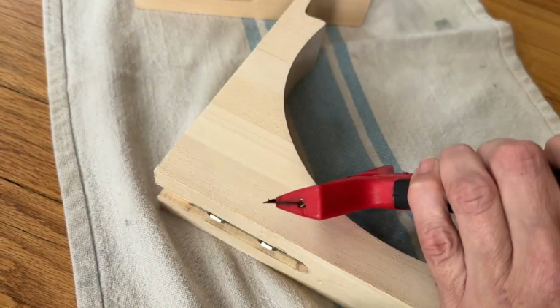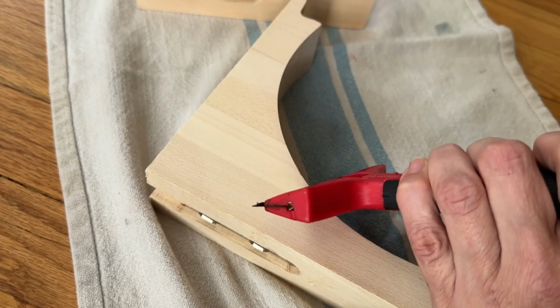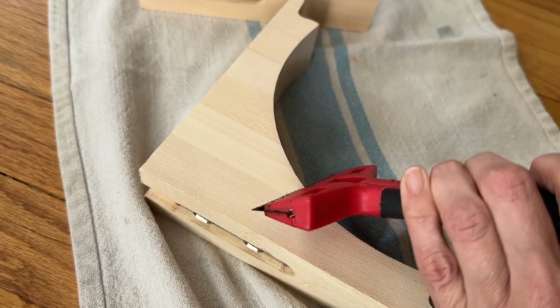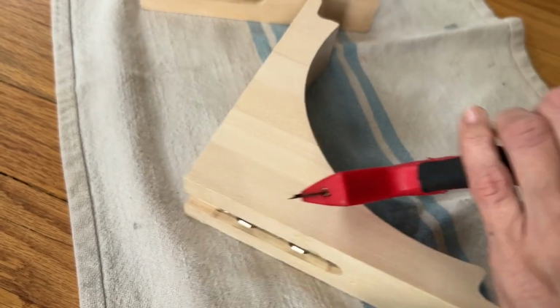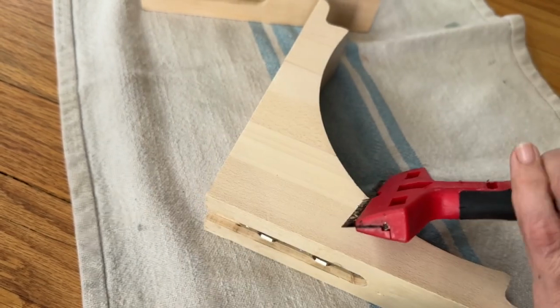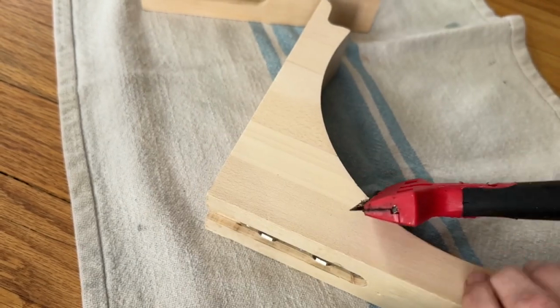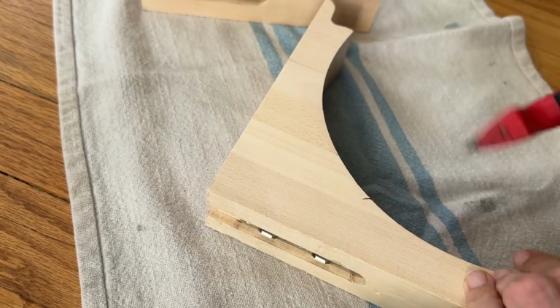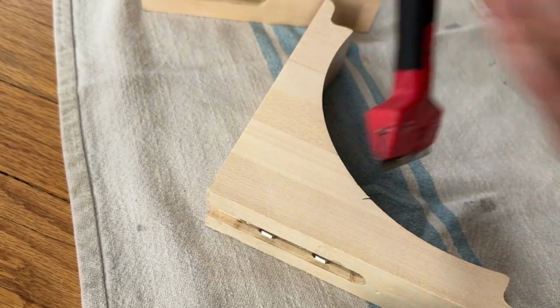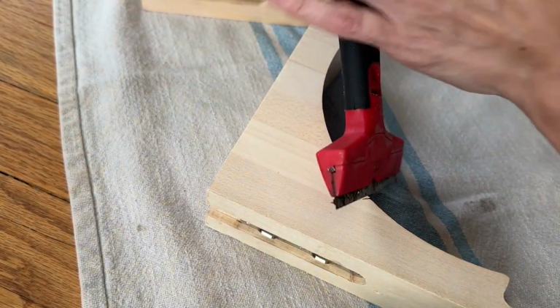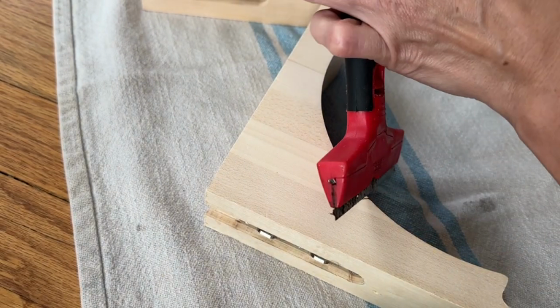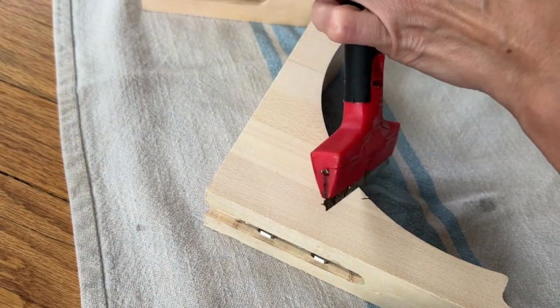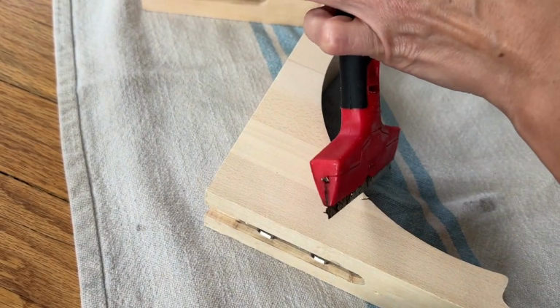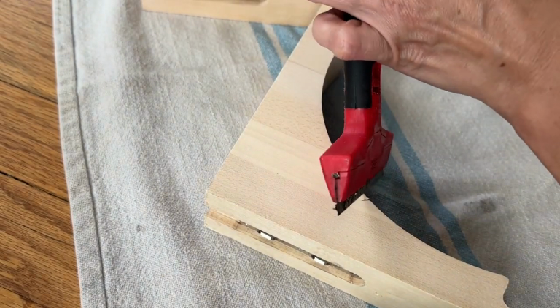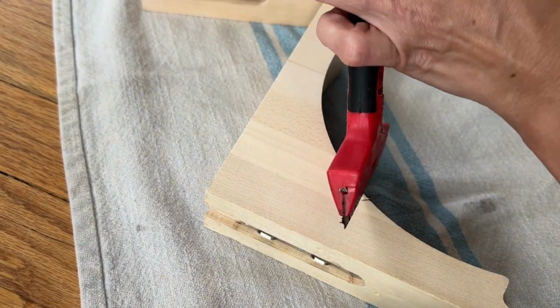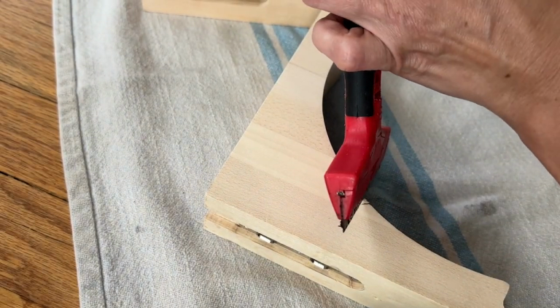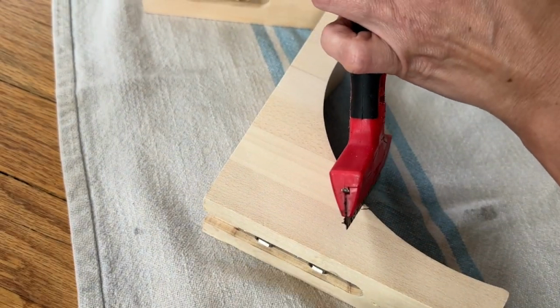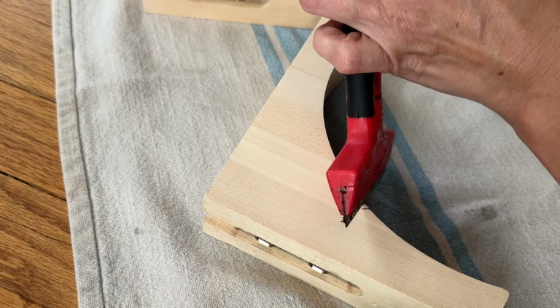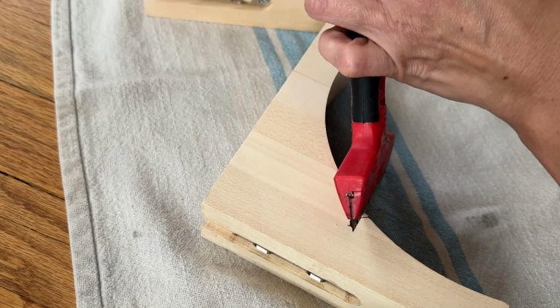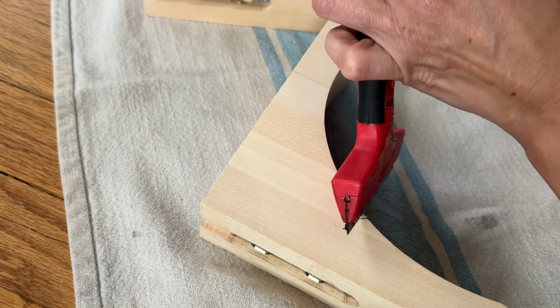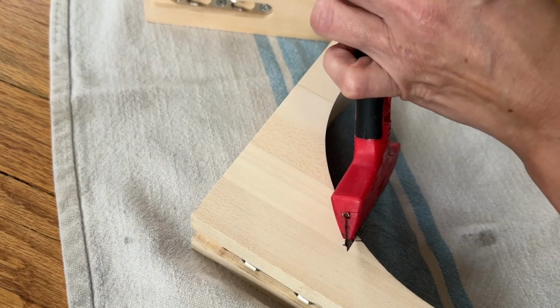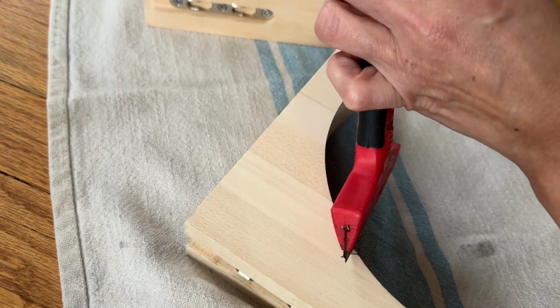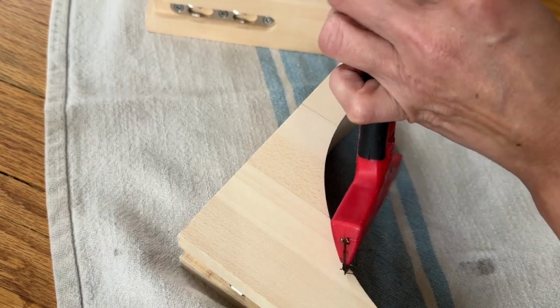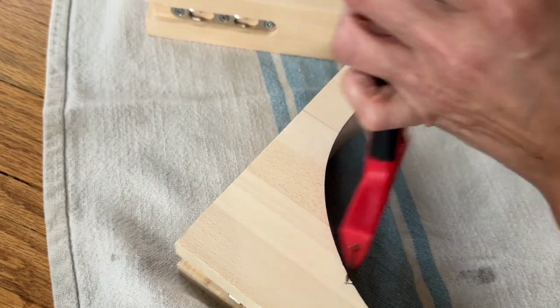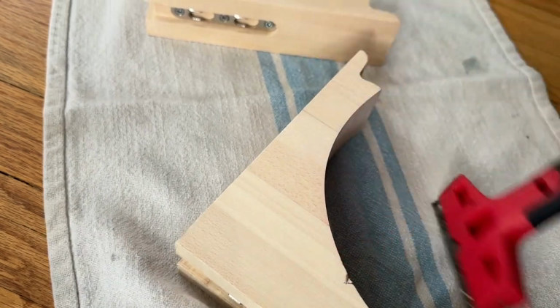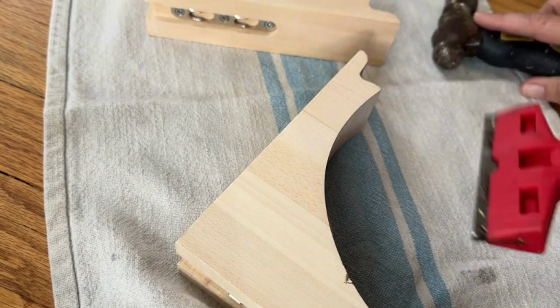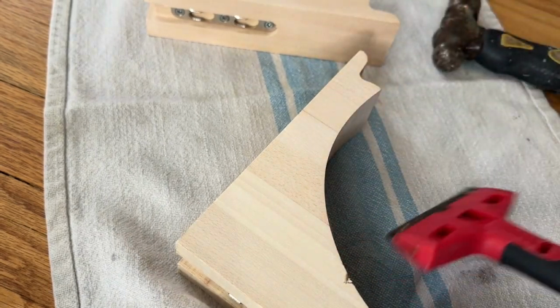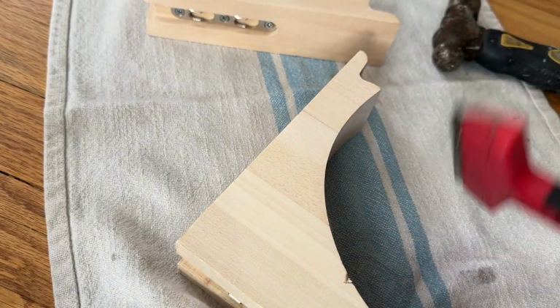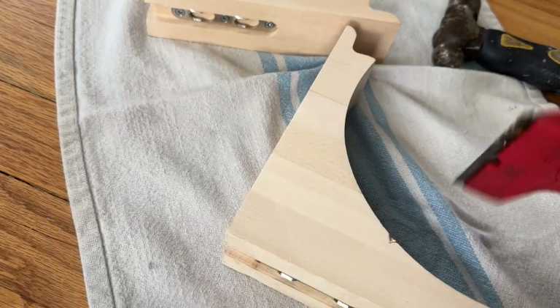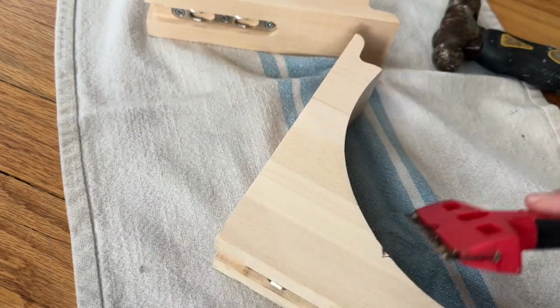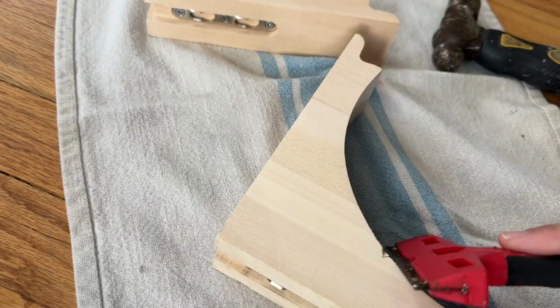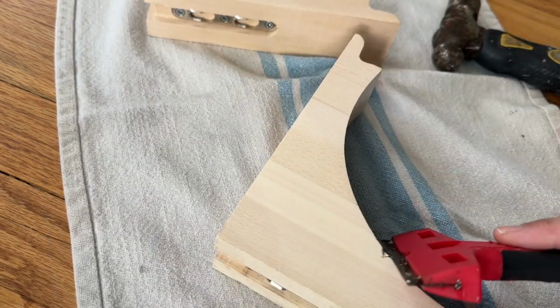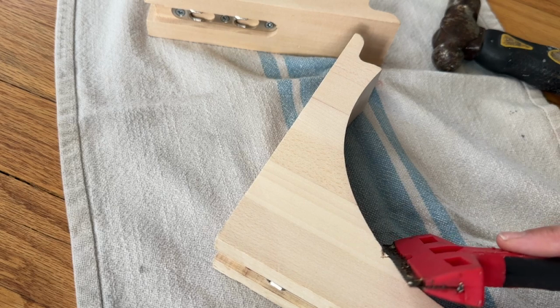As you see, they are brand new in the package still, so it's time to rough them up a bit. I'm using a razor blade and a hammer to just give them a more distressed finish.